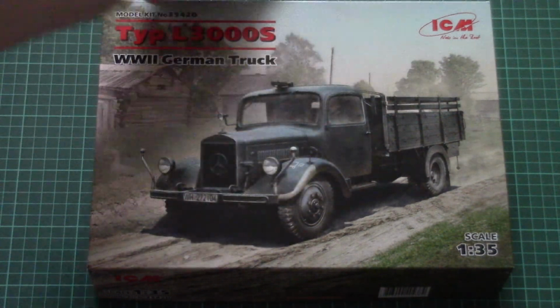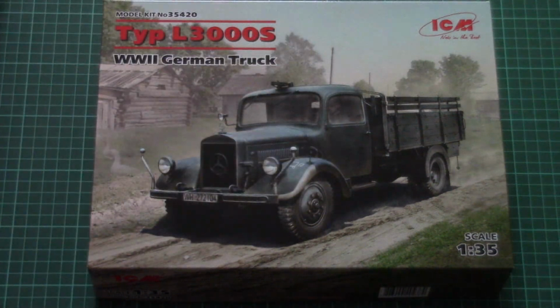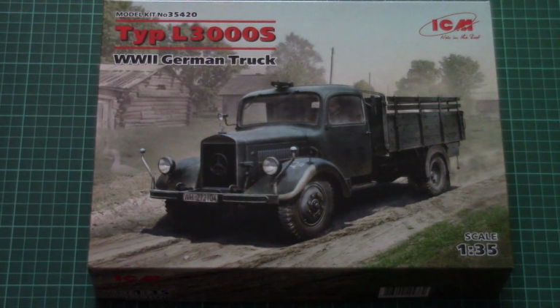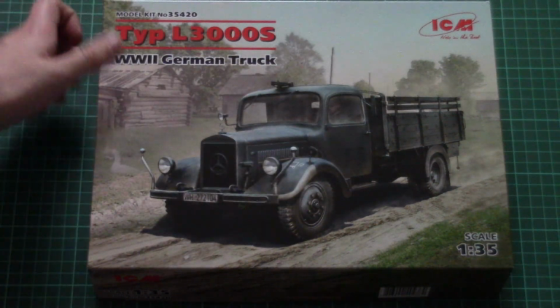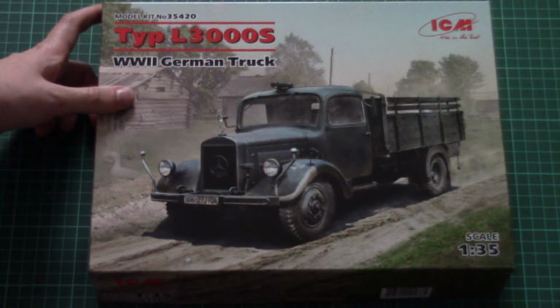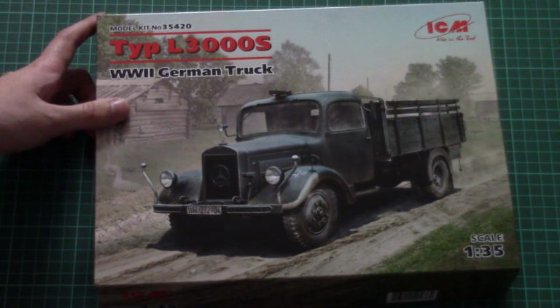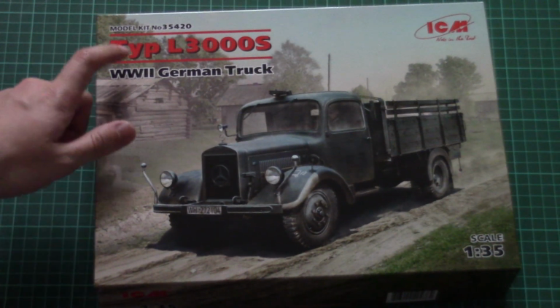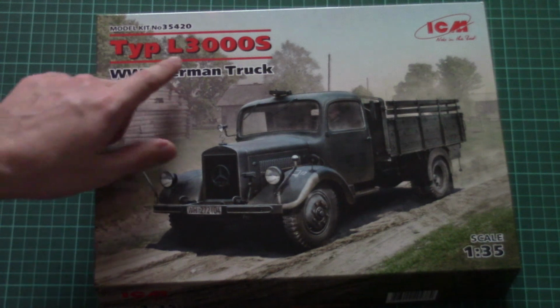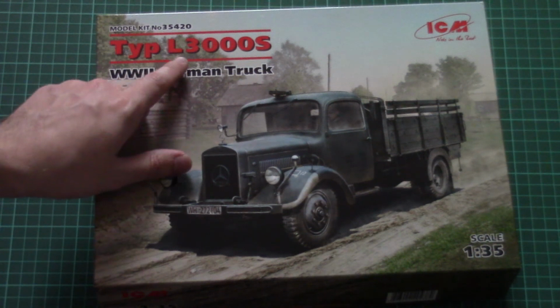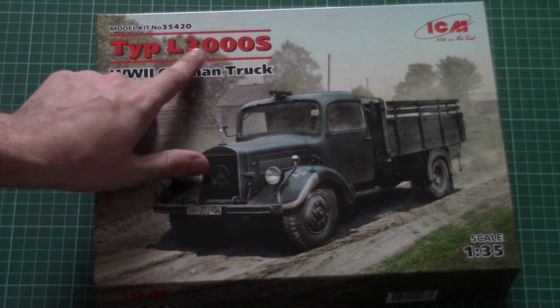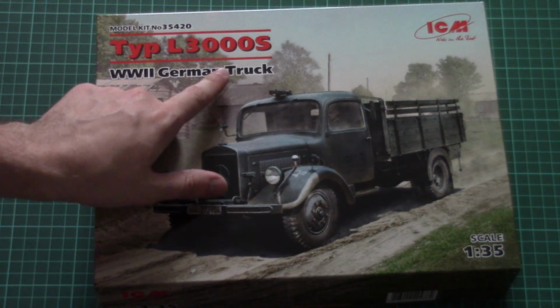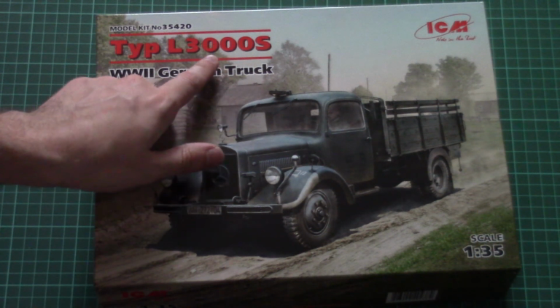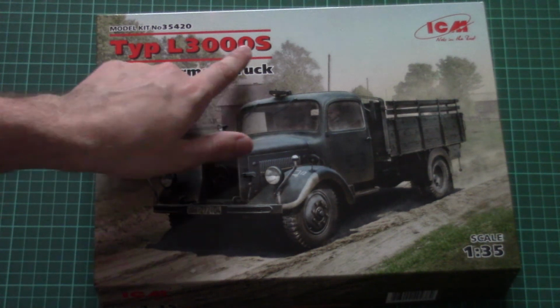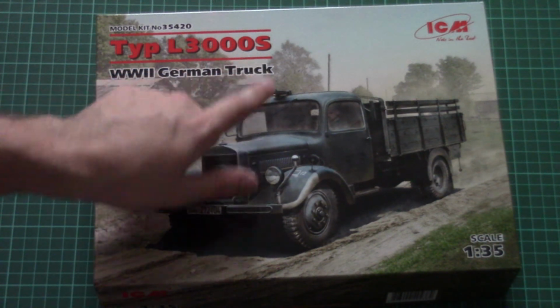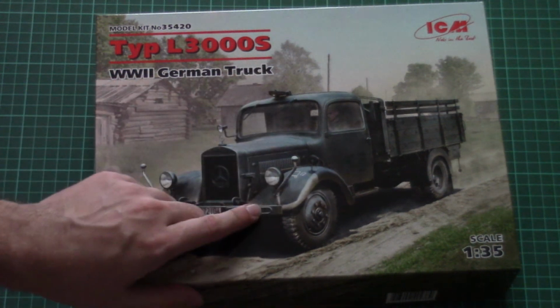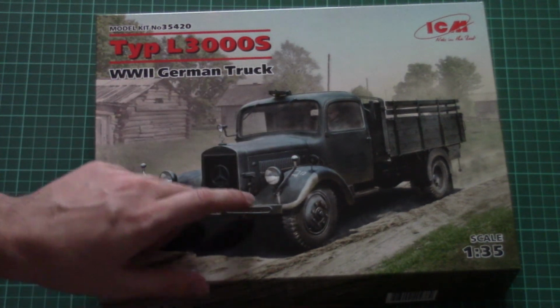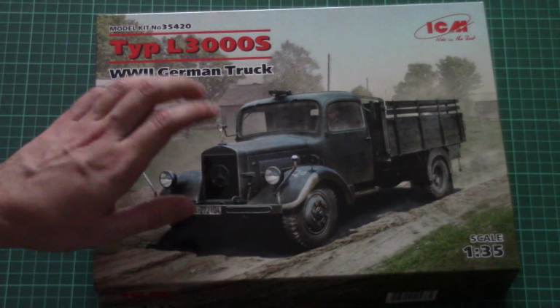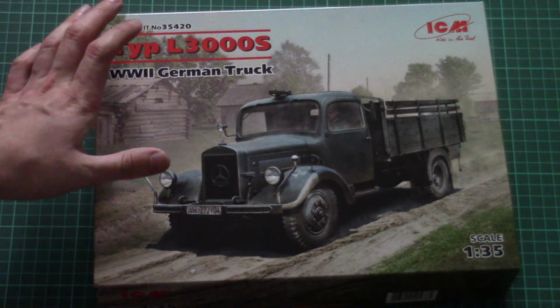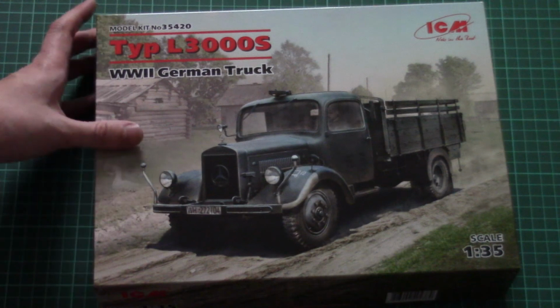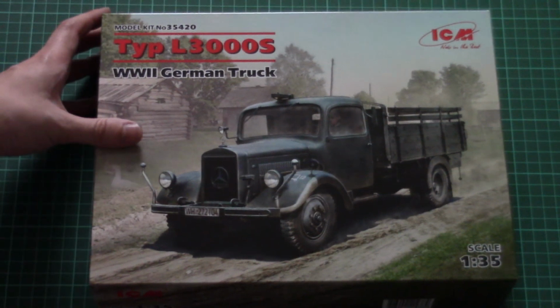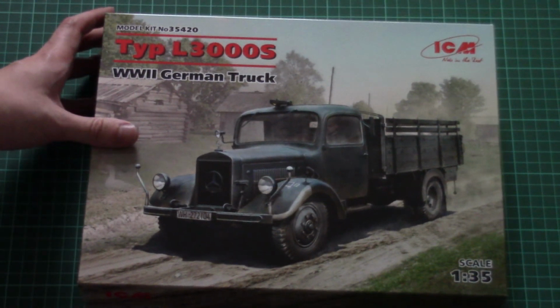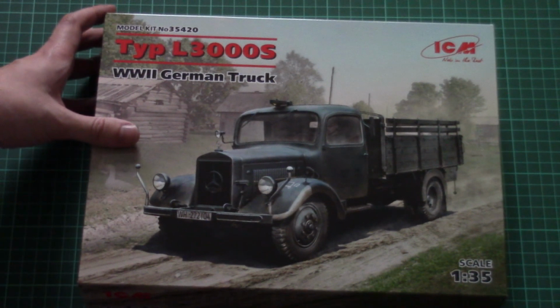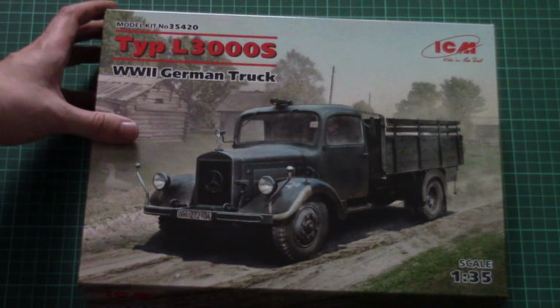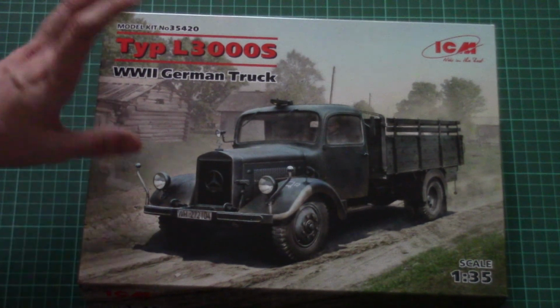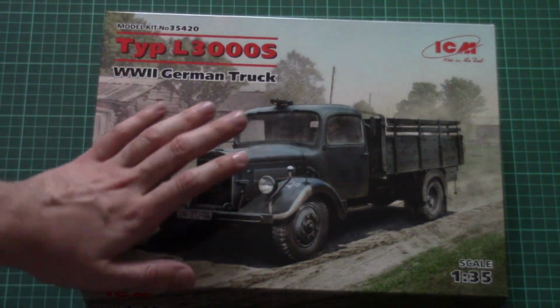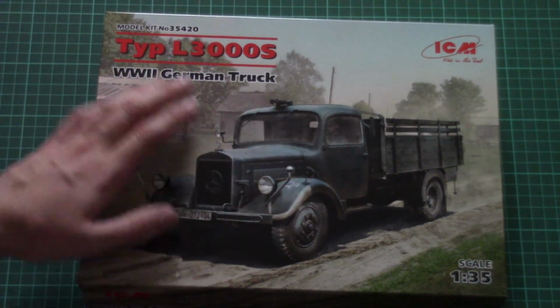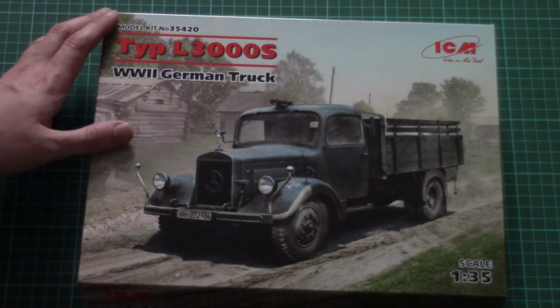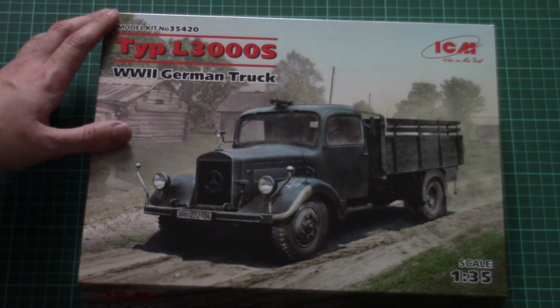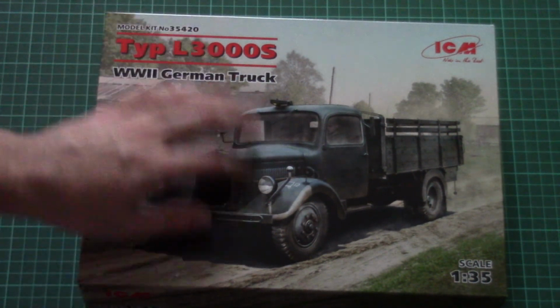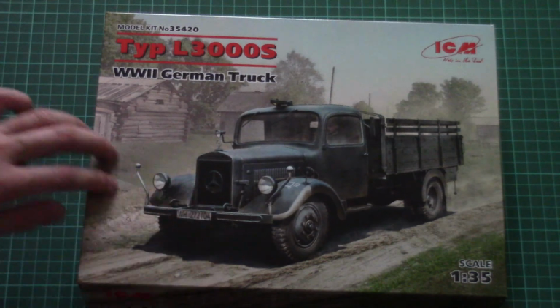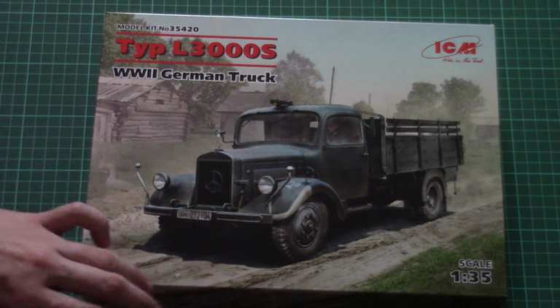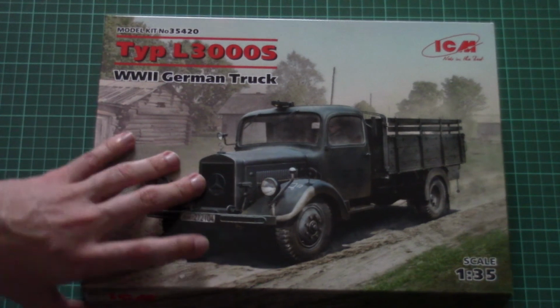This is a new 1/35 scale Typ L3000S and as I said before this is a WWII German truck. It comes in this nice box and here you can see this beautiful box art.